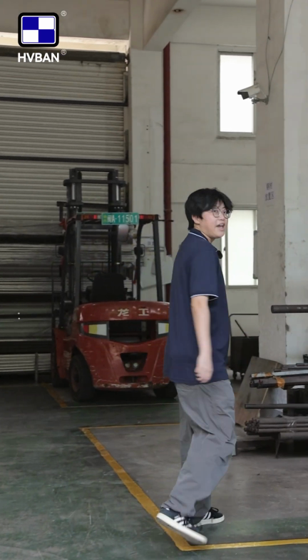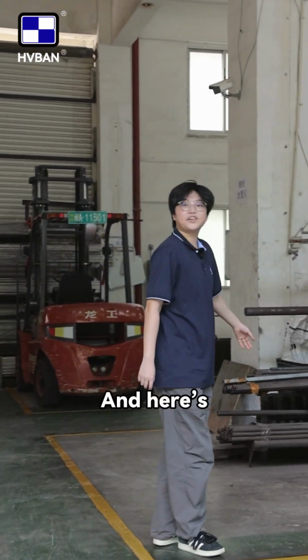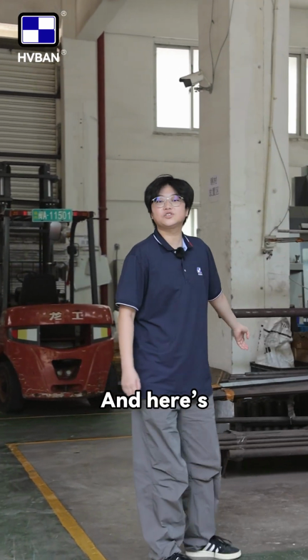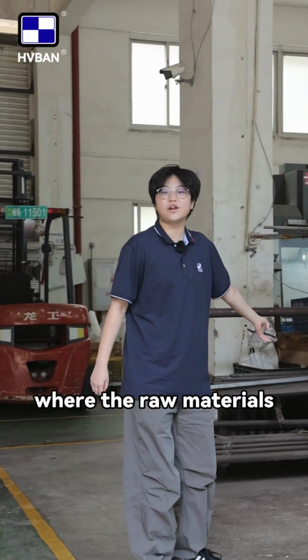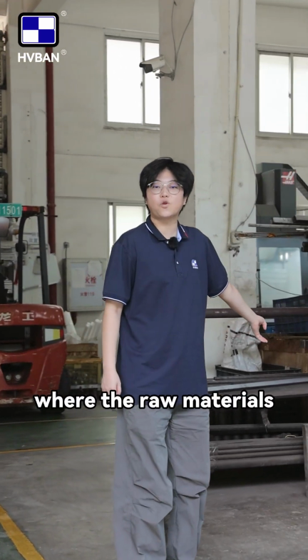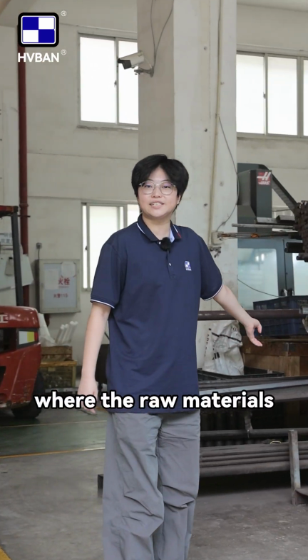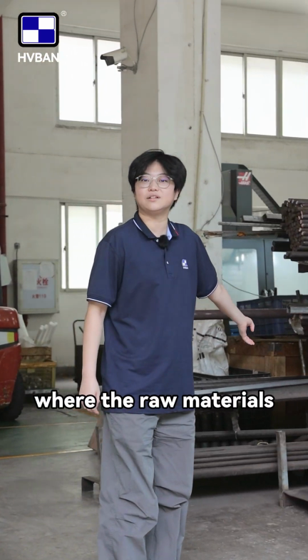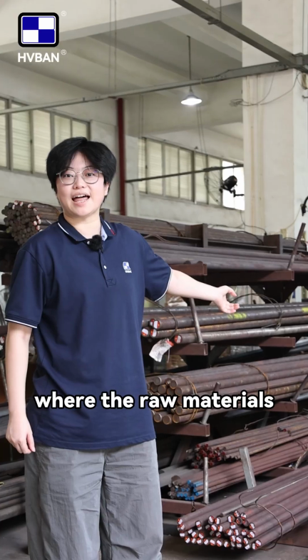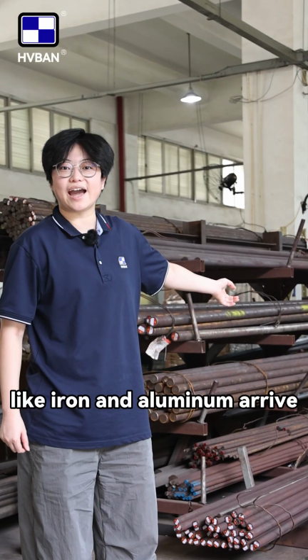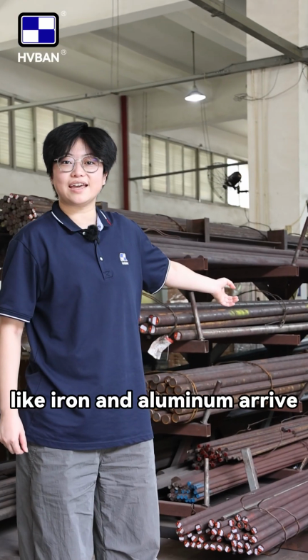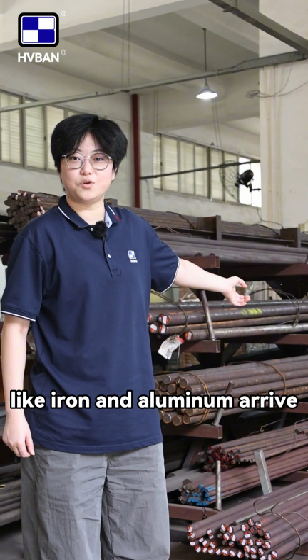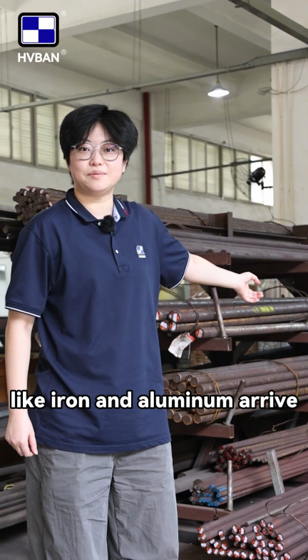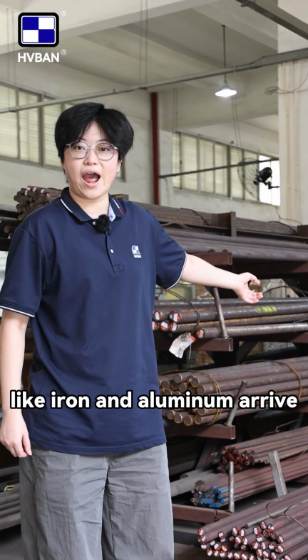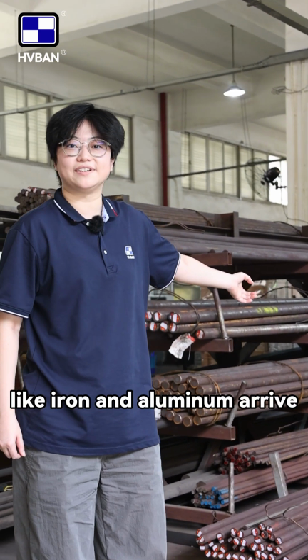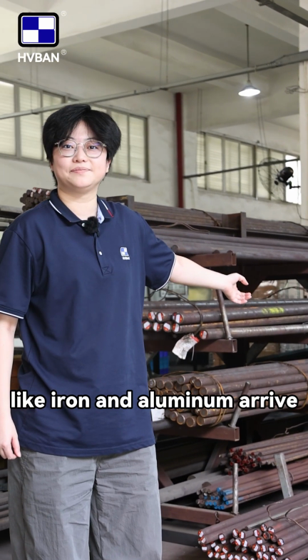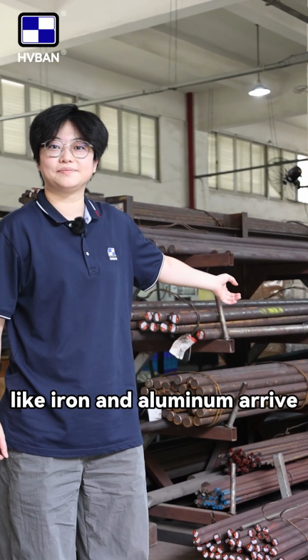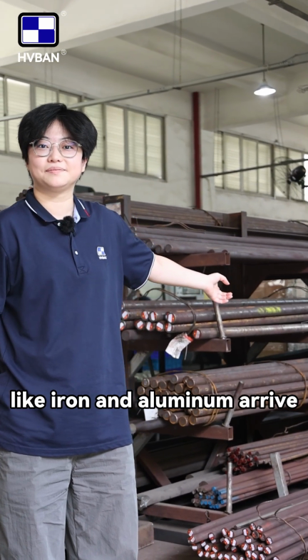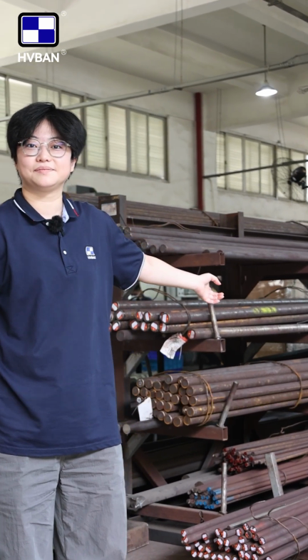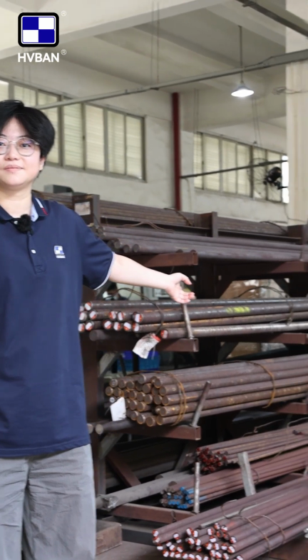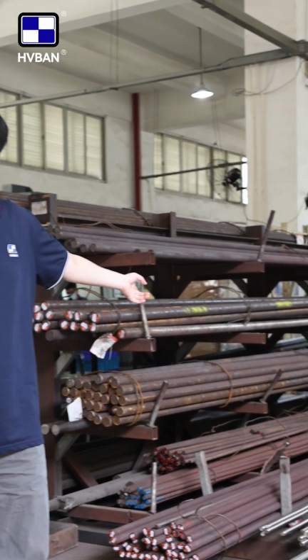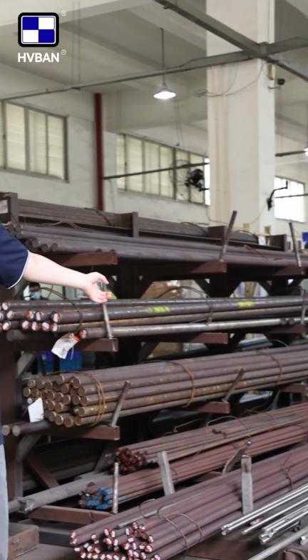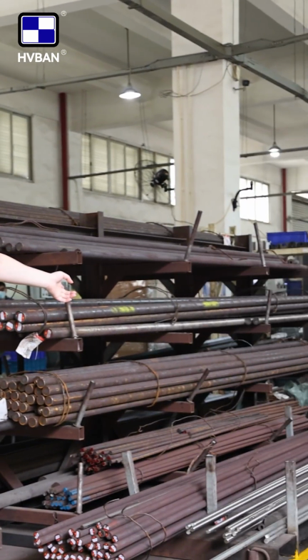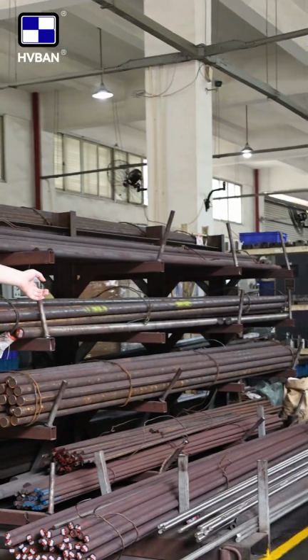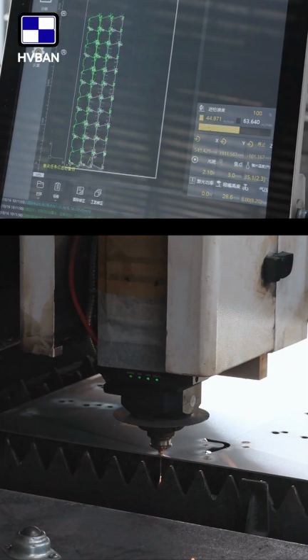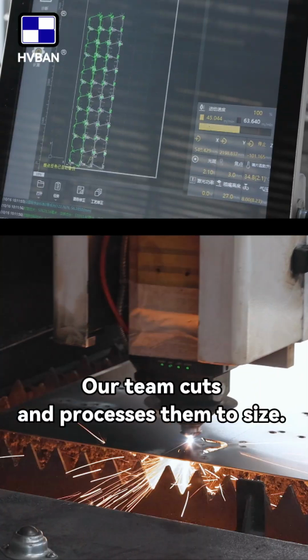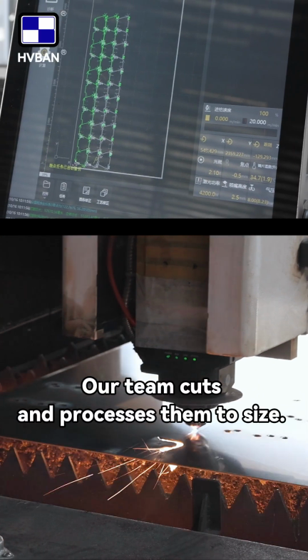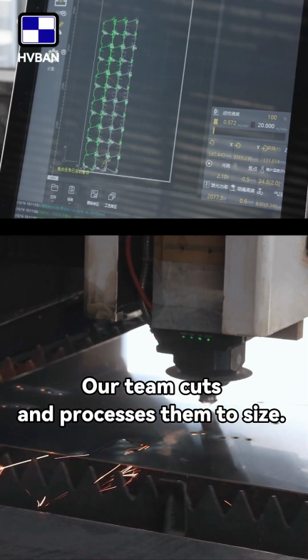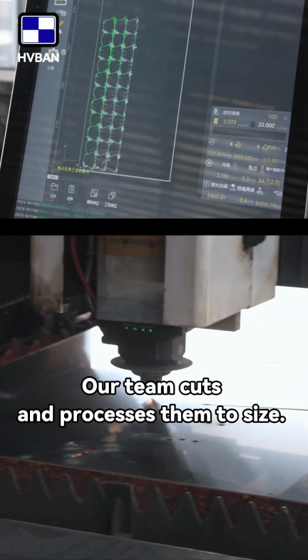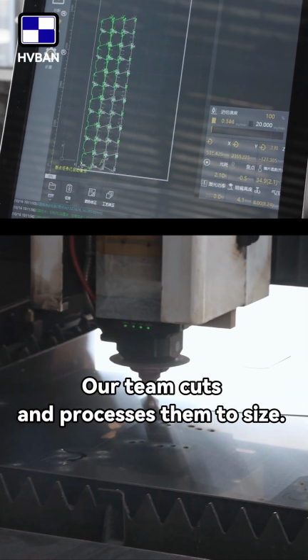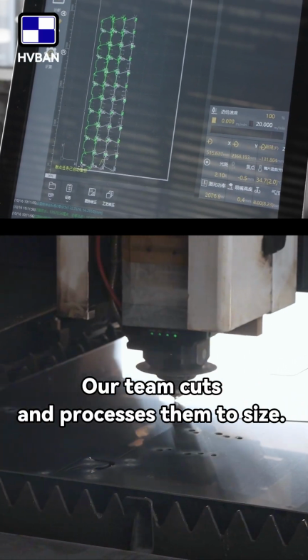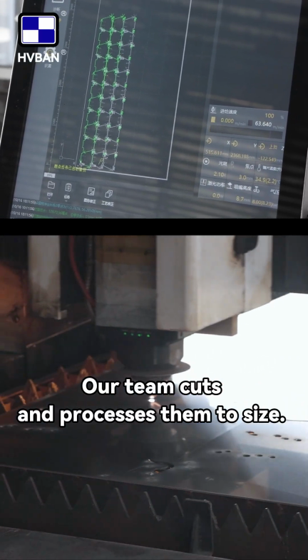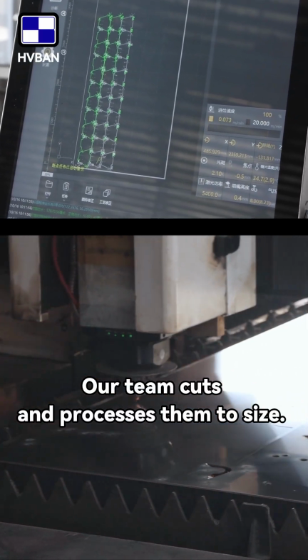Here's where the raw materials like iron and aluminum arrive, and our team cuts and processes them to size.